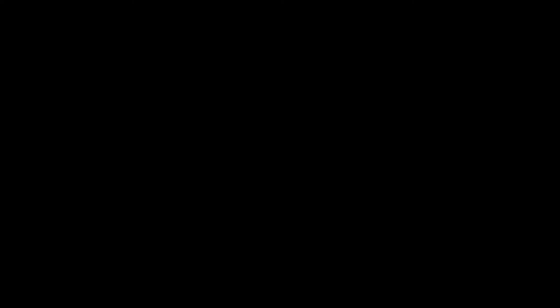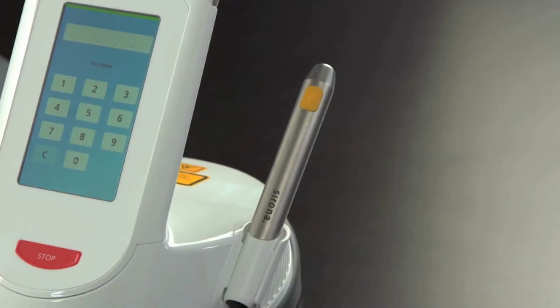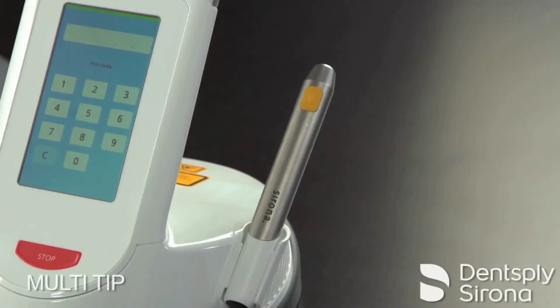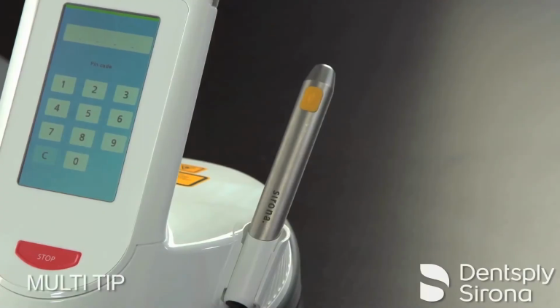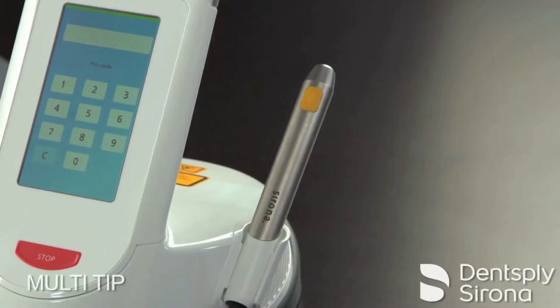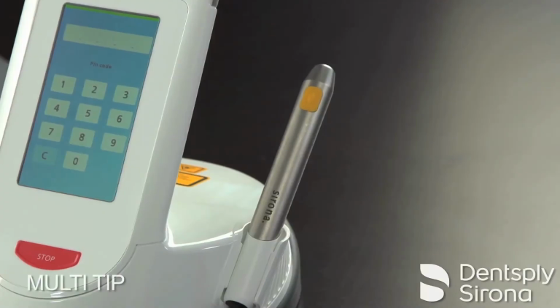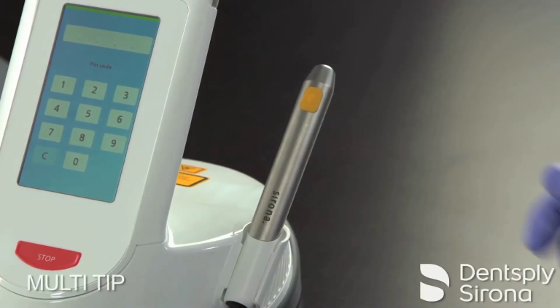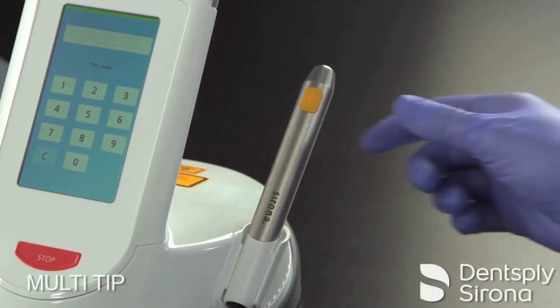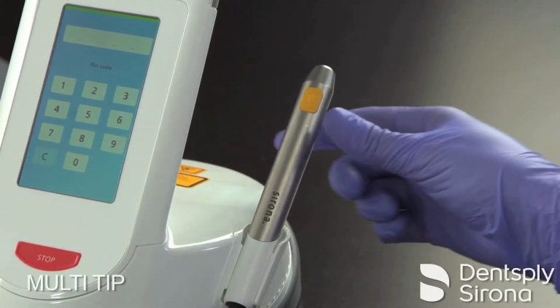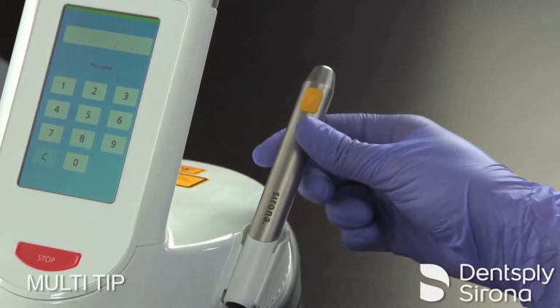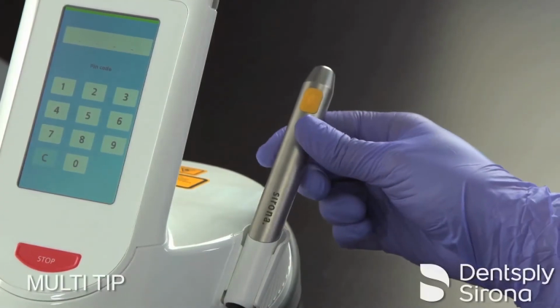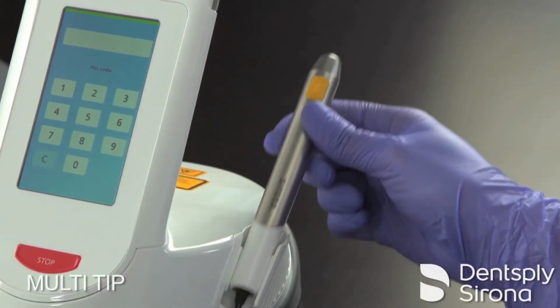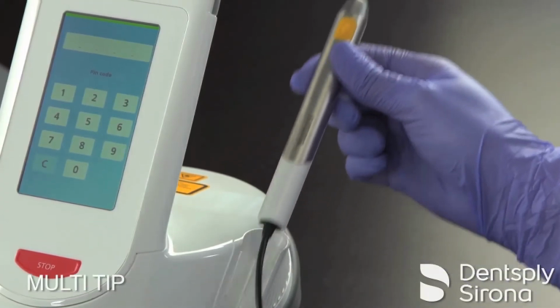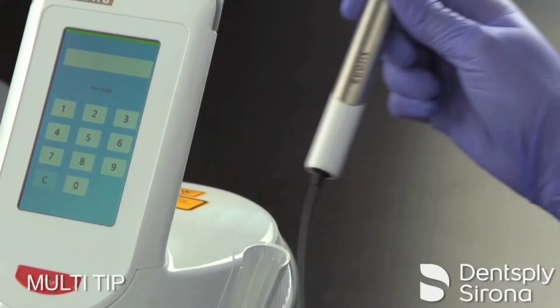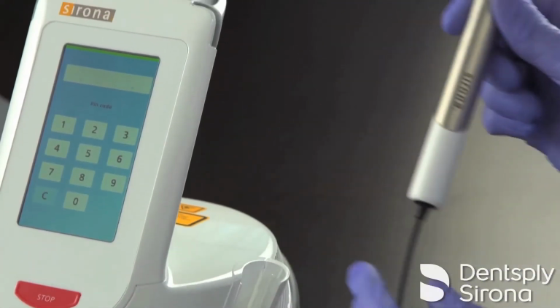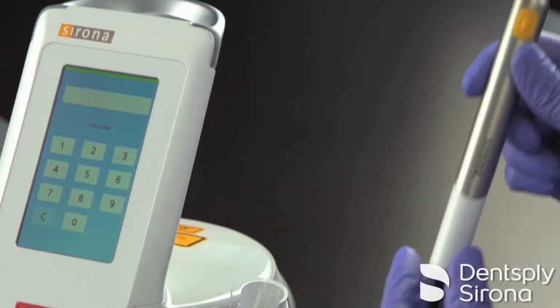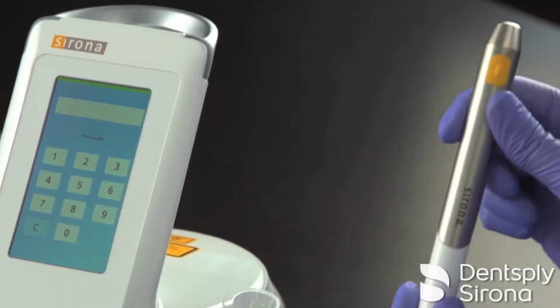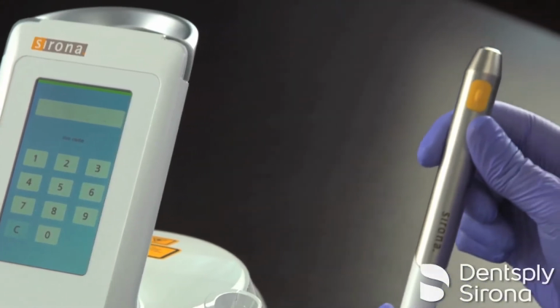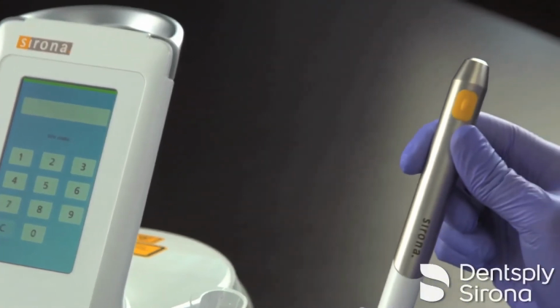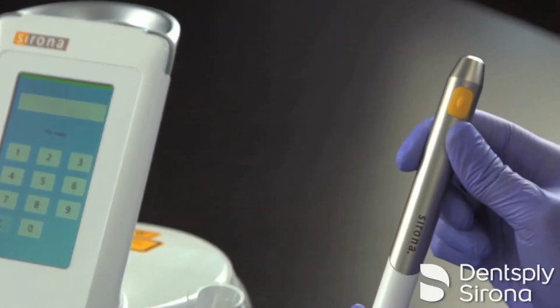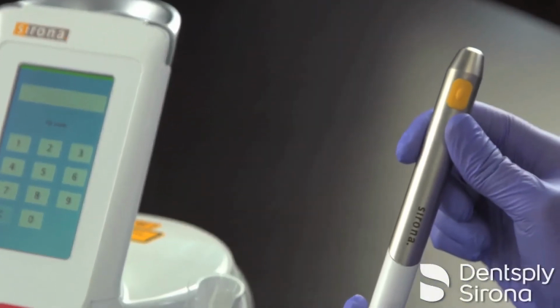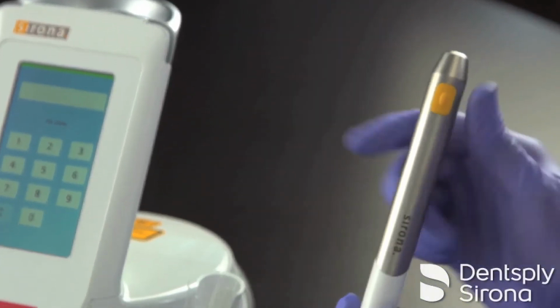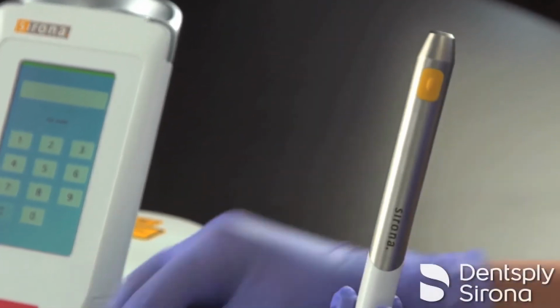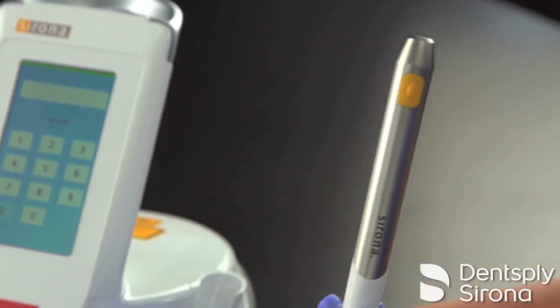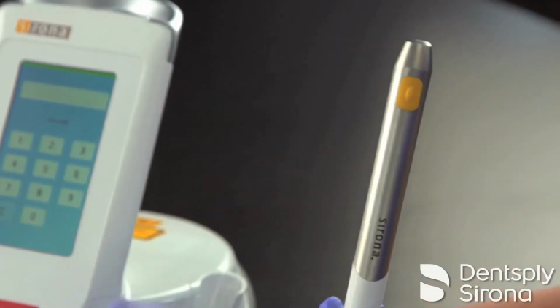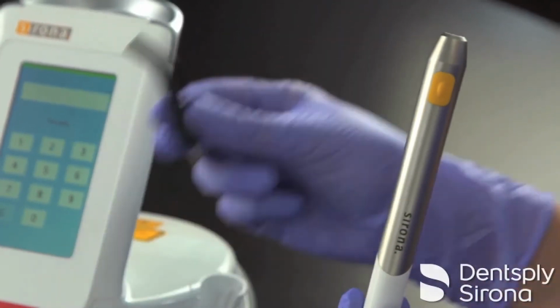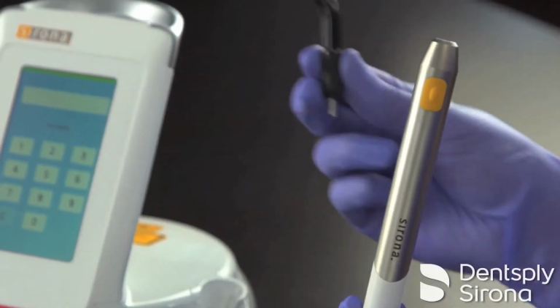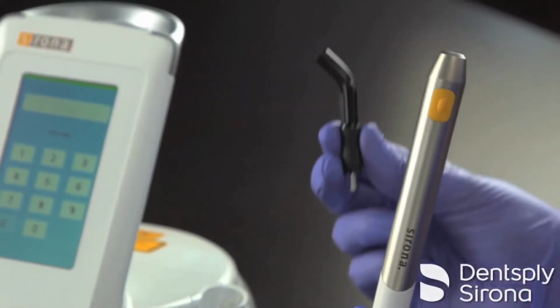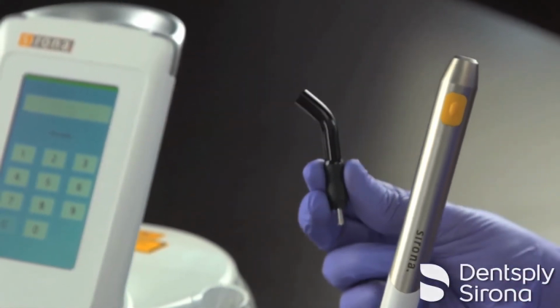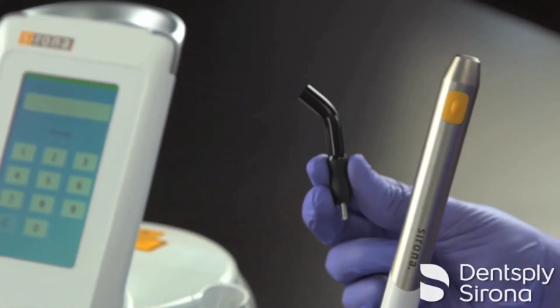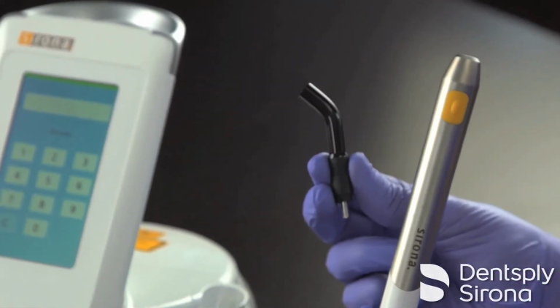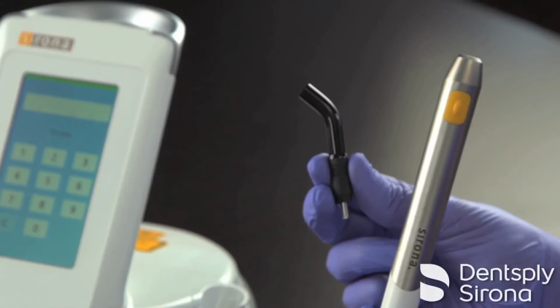In order to use your low-level laser therapy settings you have created and 660 nanometer wavelength, you will need to insert your multi-tip adapter, either a 4 millimeter or the 8 millimeter shown here.